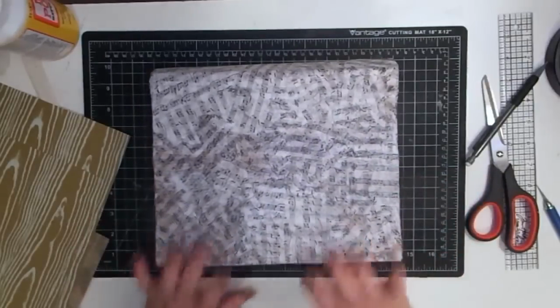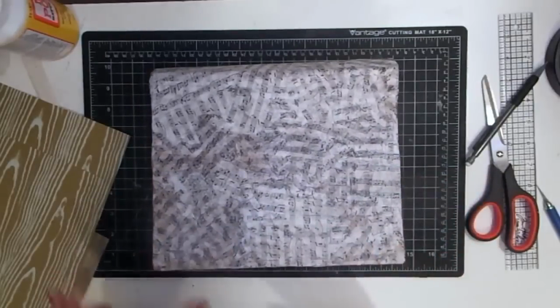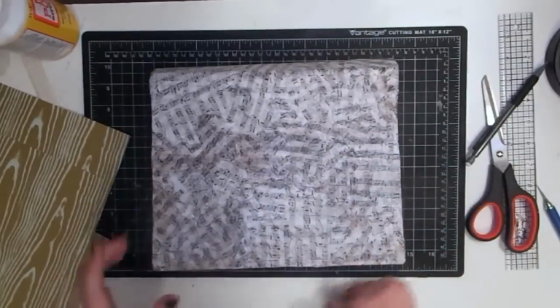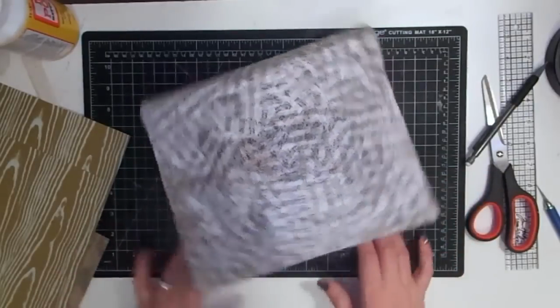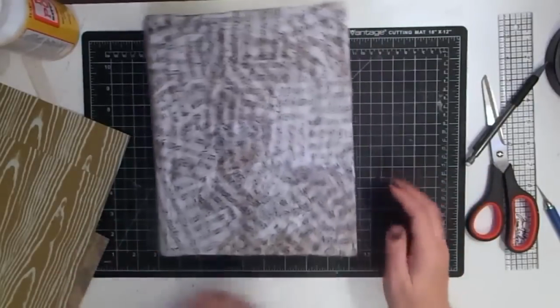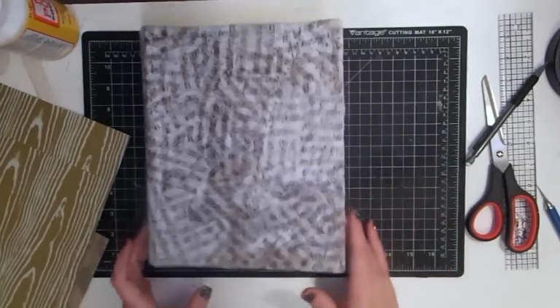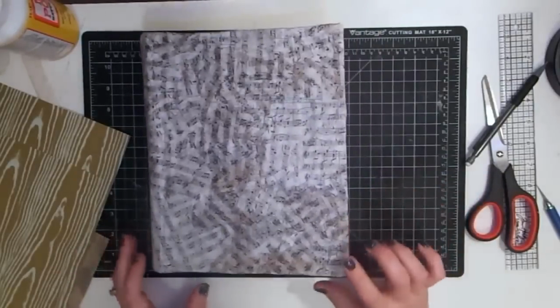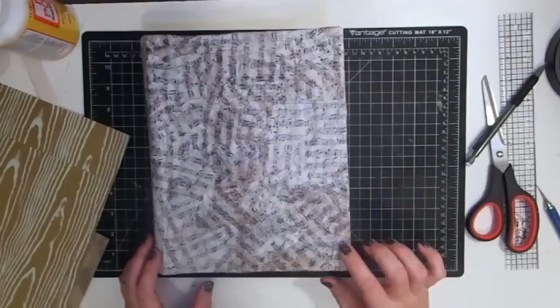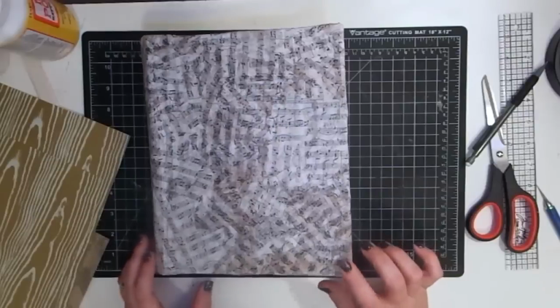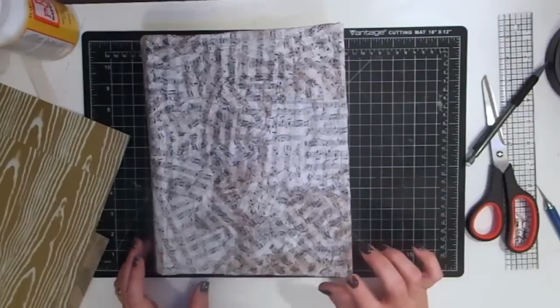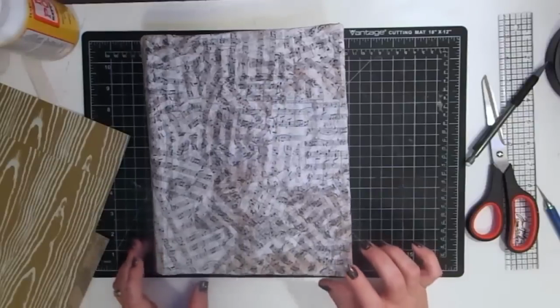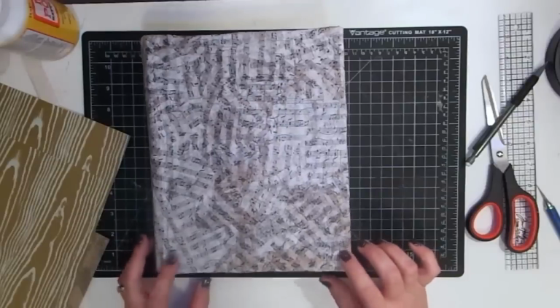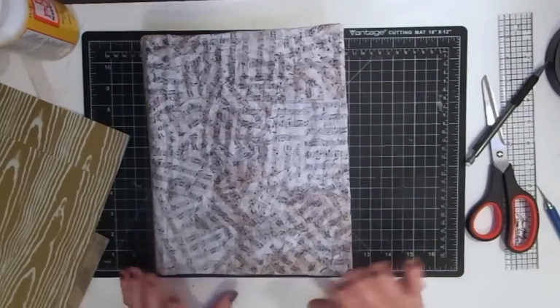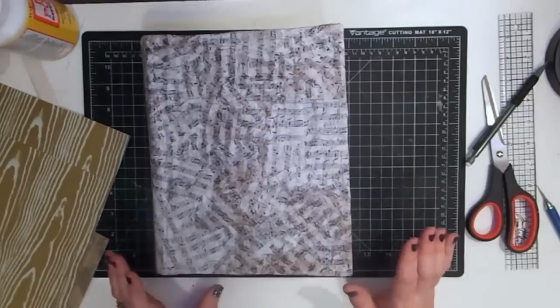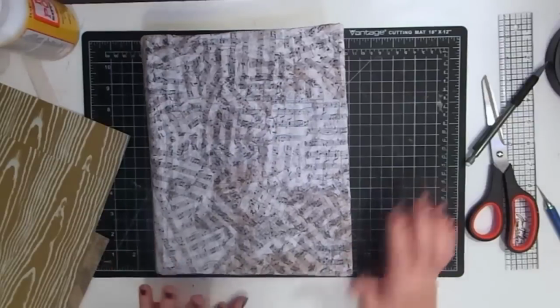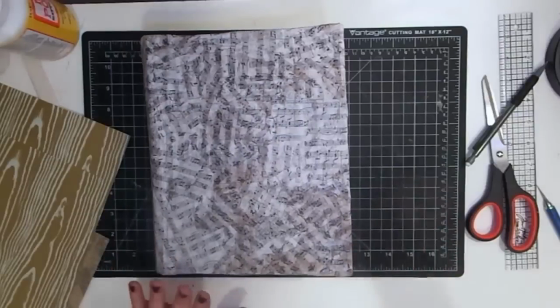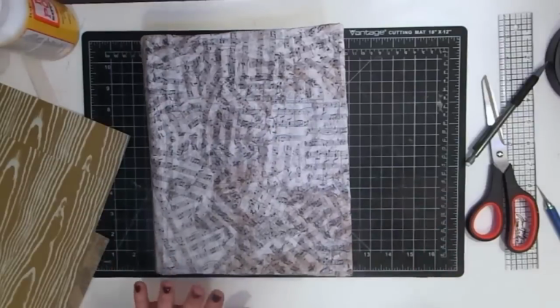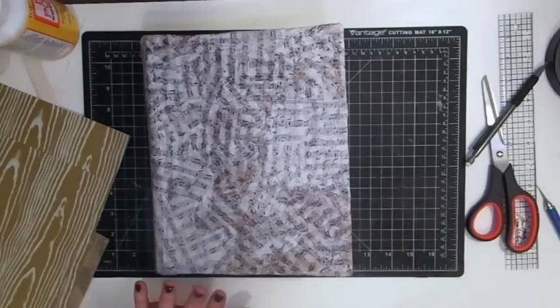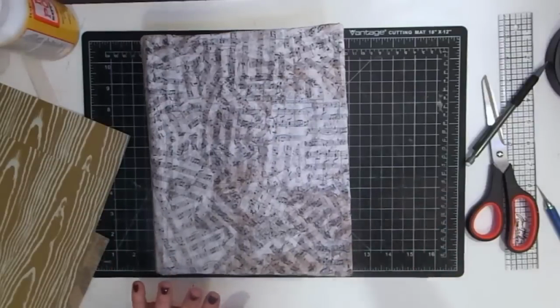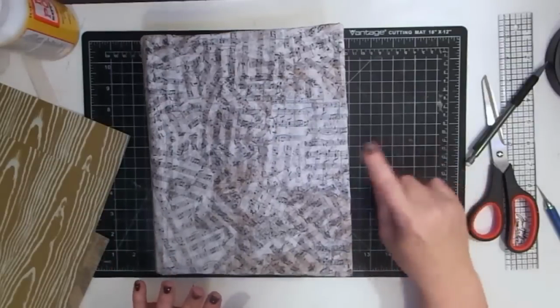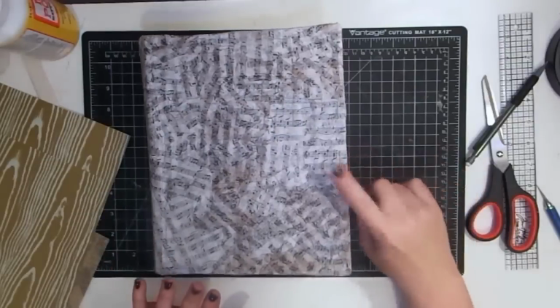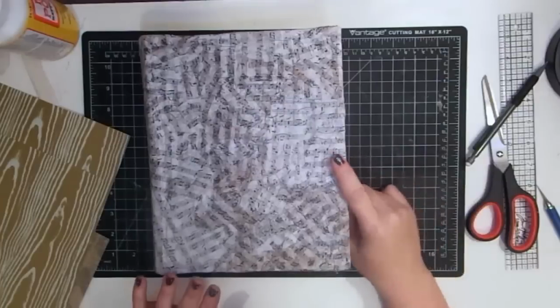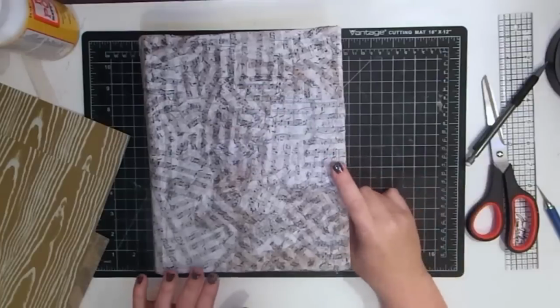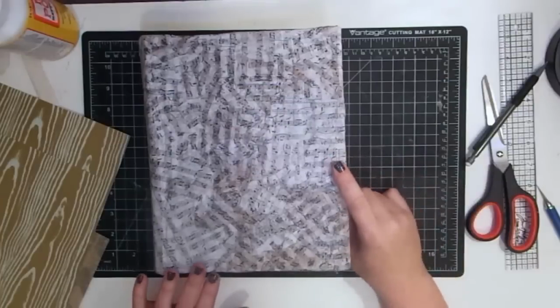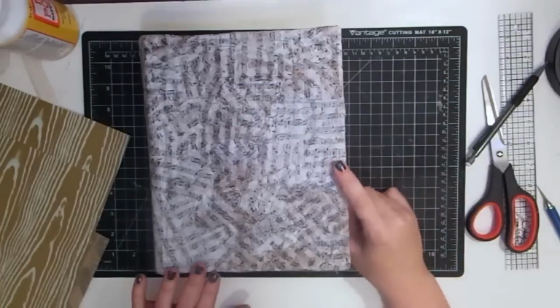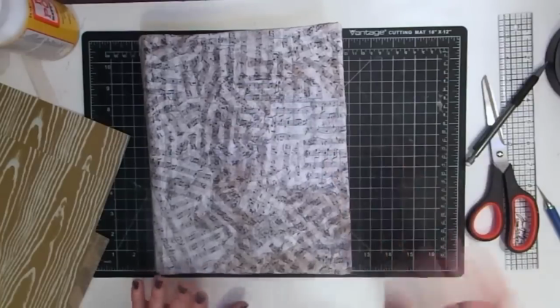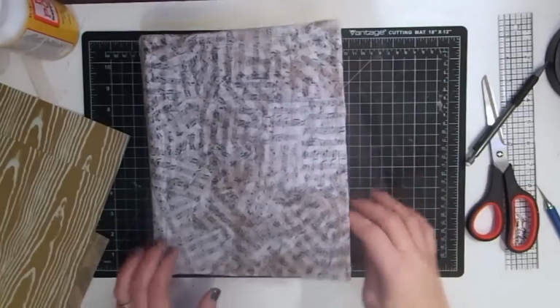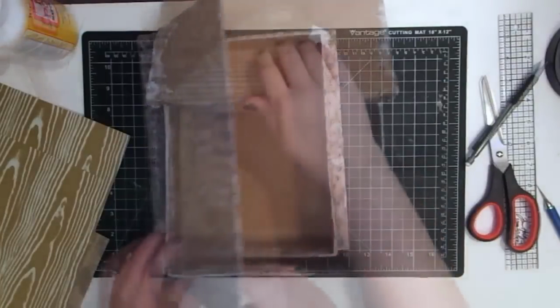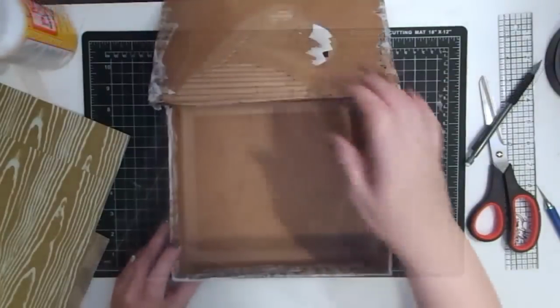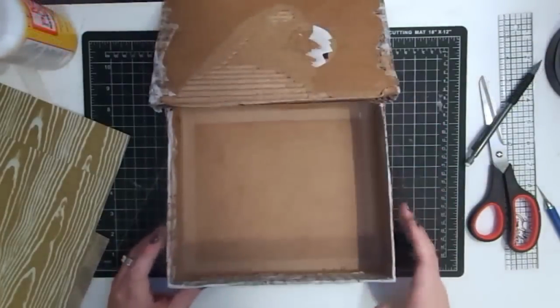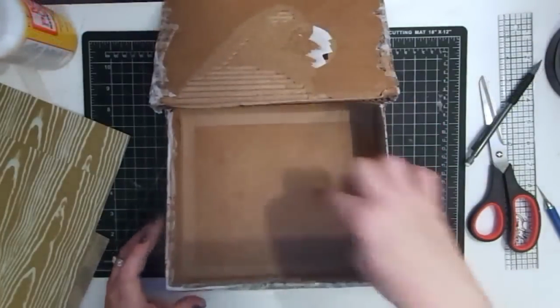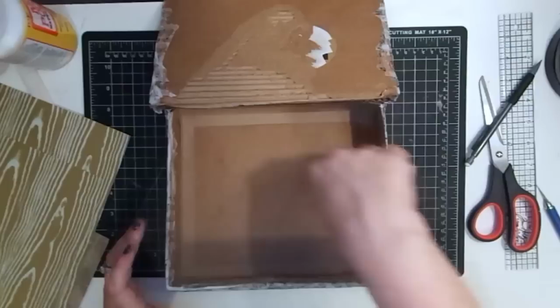I want to go ahead and cover the inside. I do want to show you that once I did the mod podge I'm having this lifting issue, but I have a plan for it — don't stress over that. You'll actually probably like the plan when we get done with it. So here we go, we're going to work on the interior of the box.